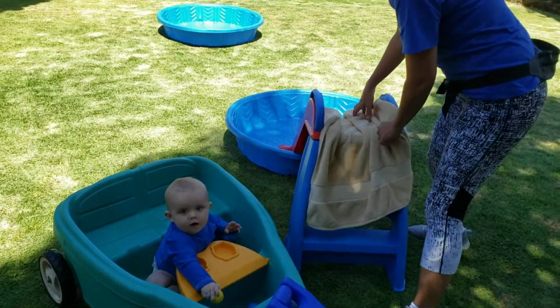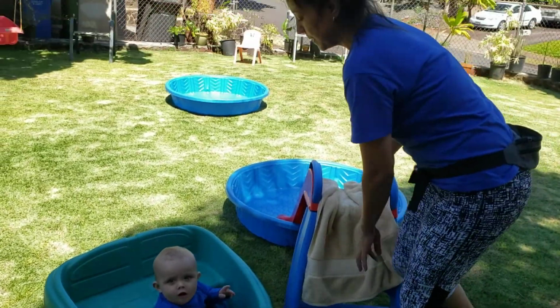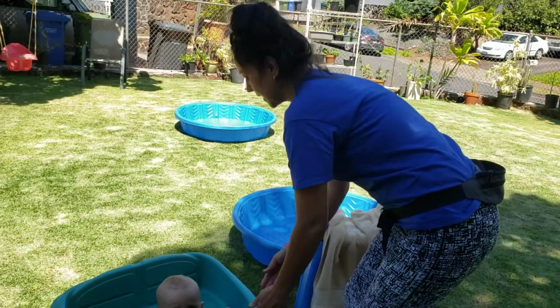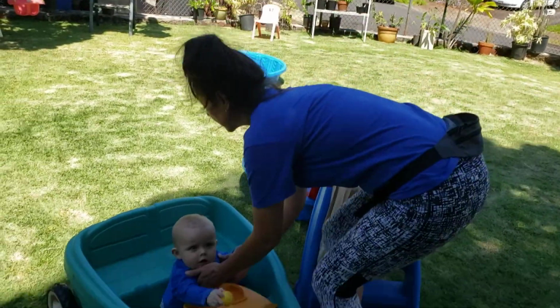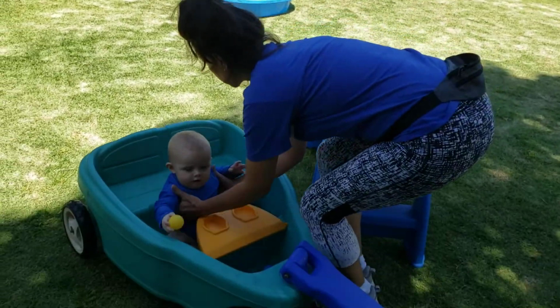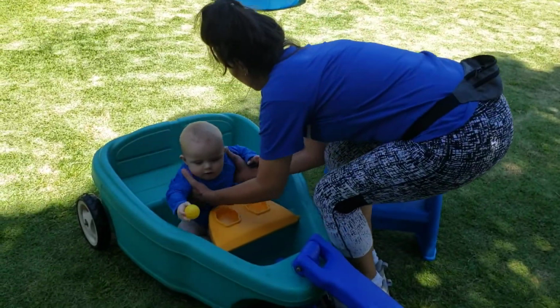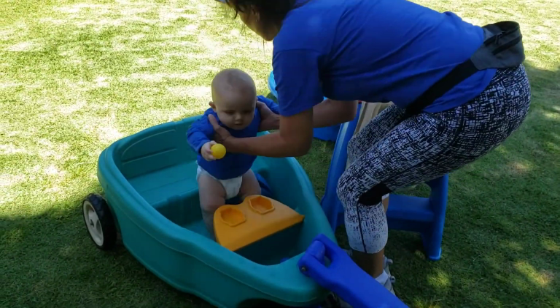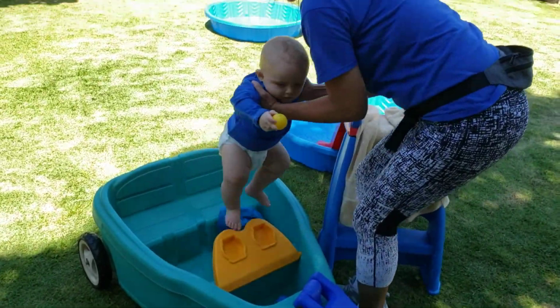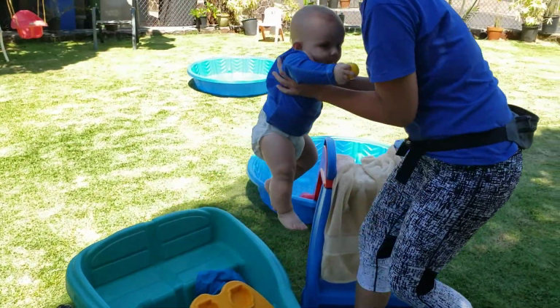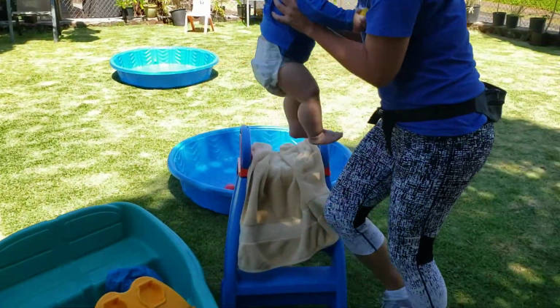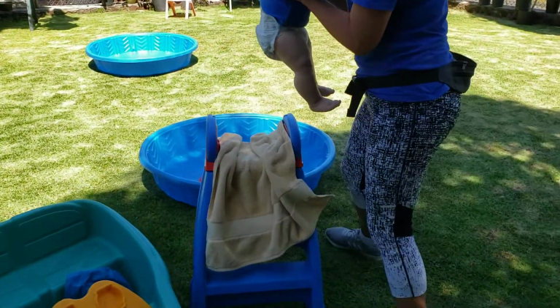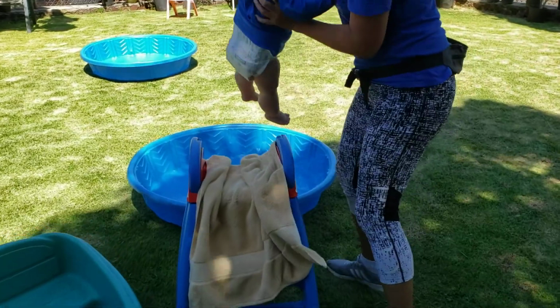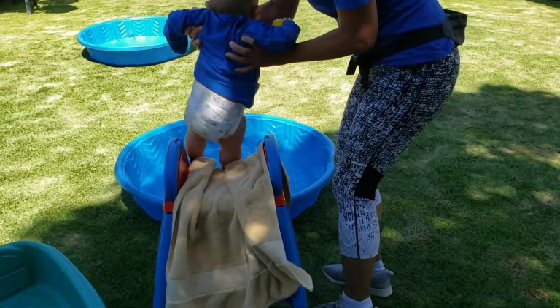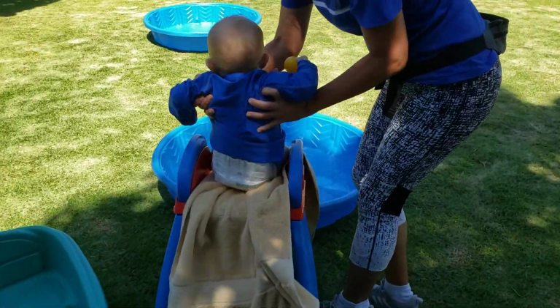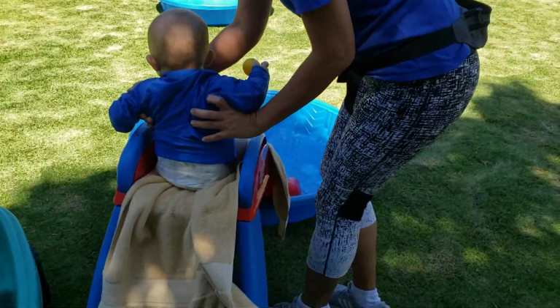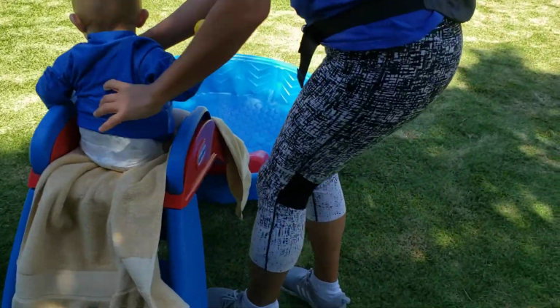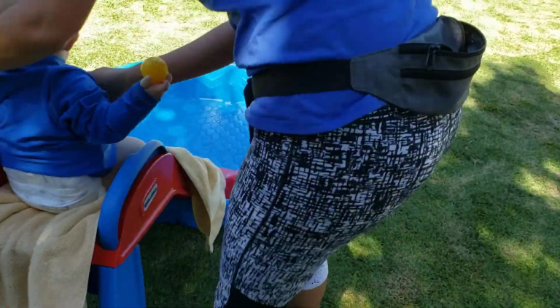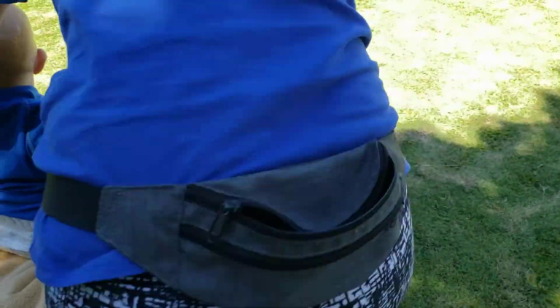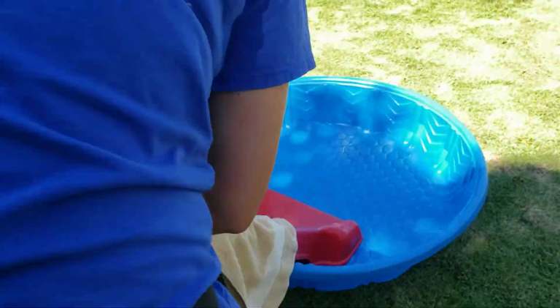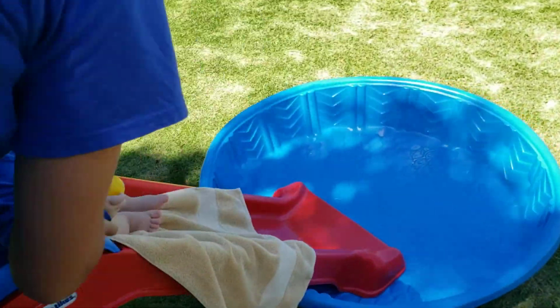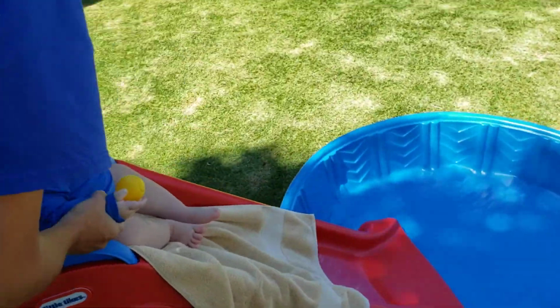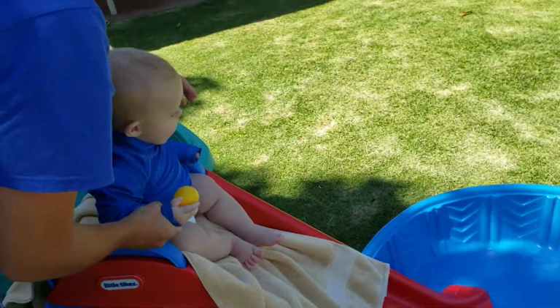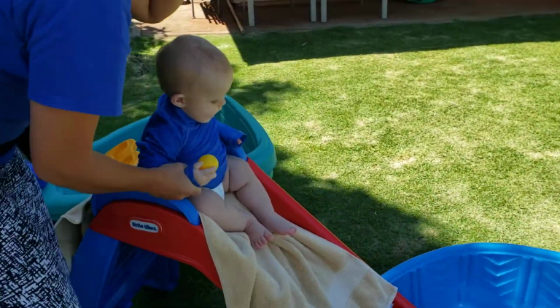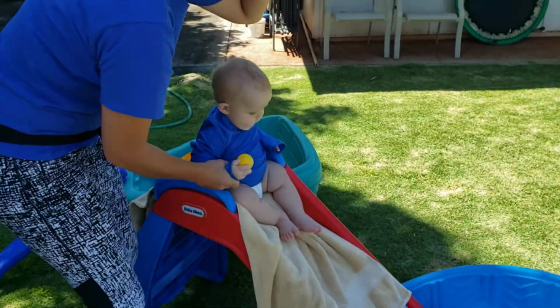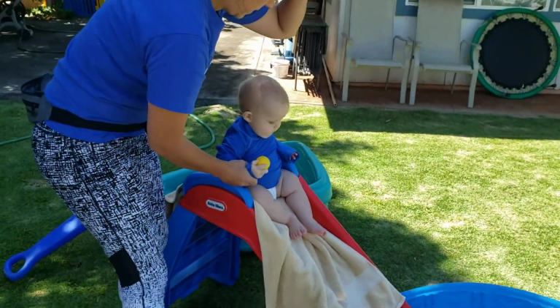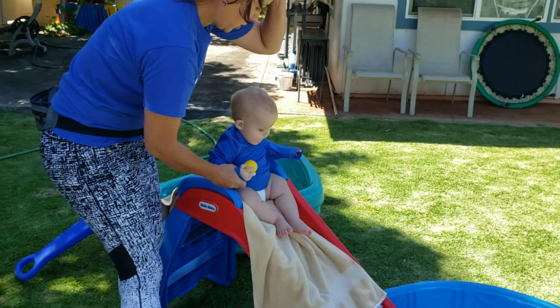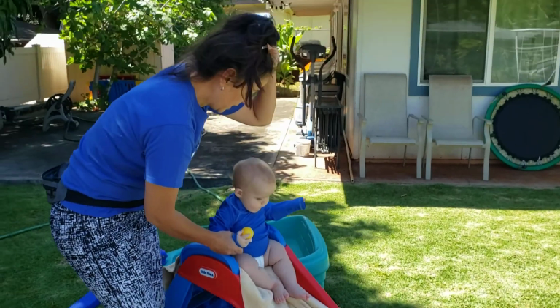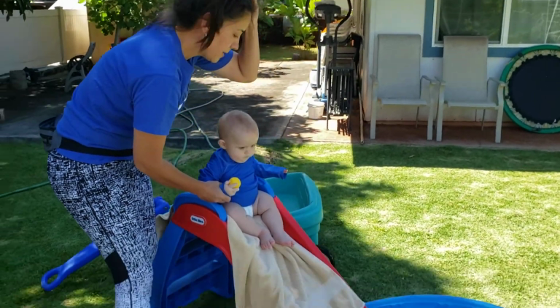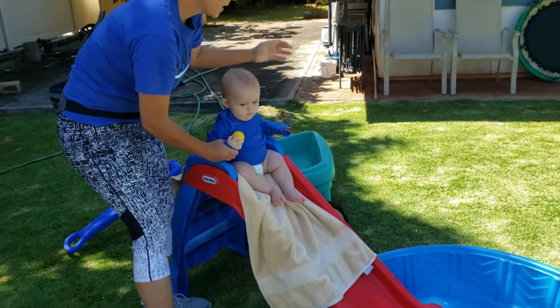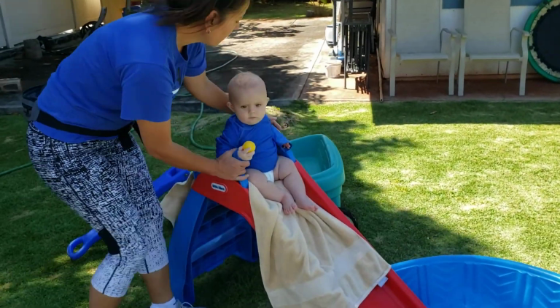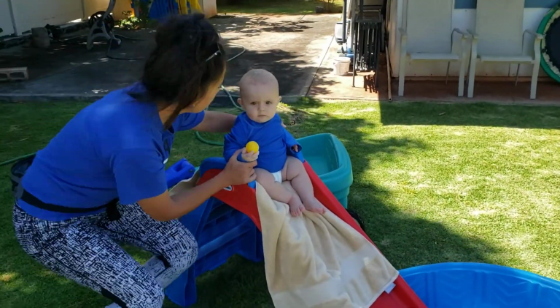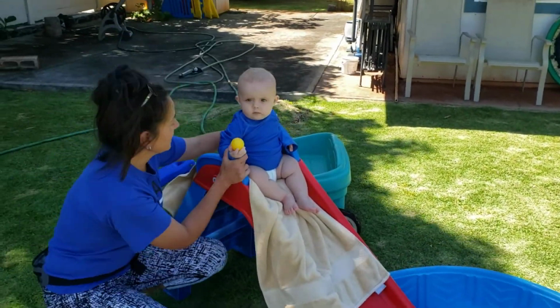Okay buddy, you ready? Let's go! Here we go! You gonna hold on? Or you like being up here?